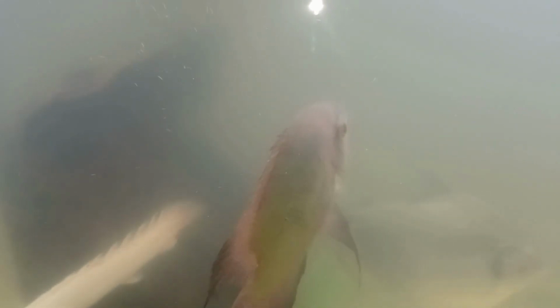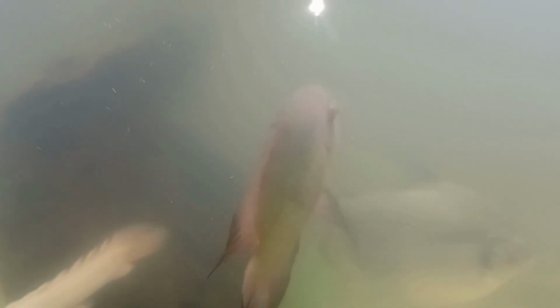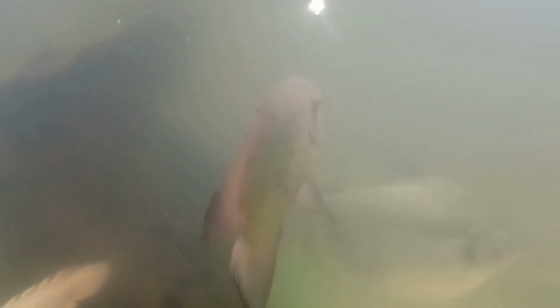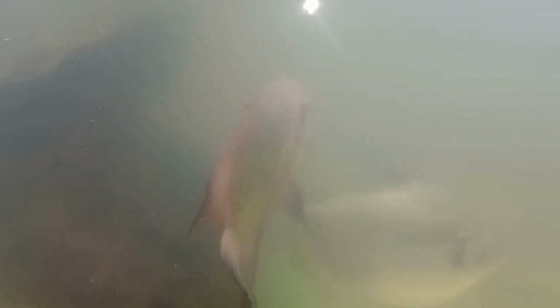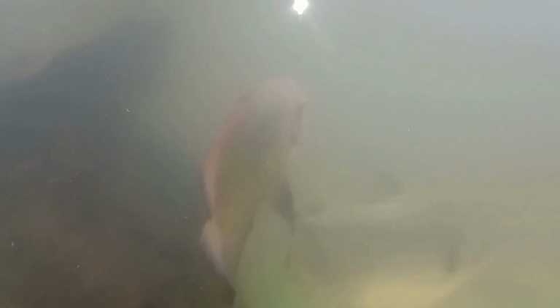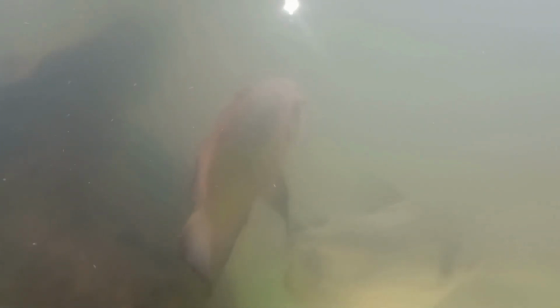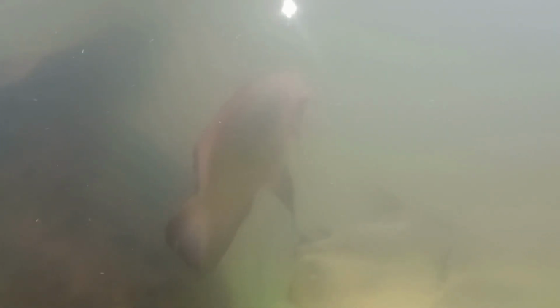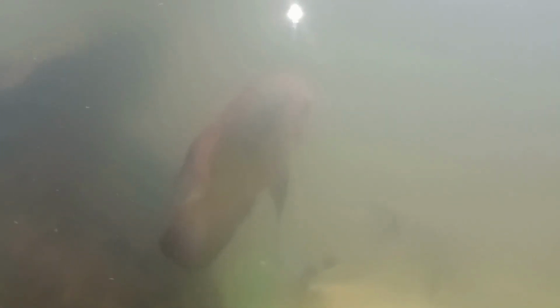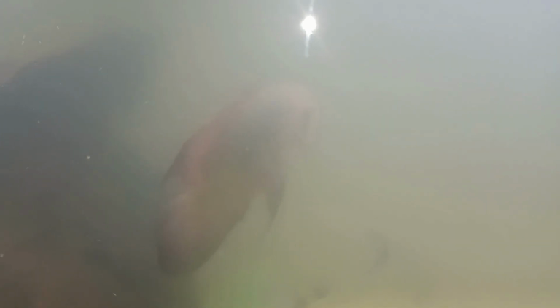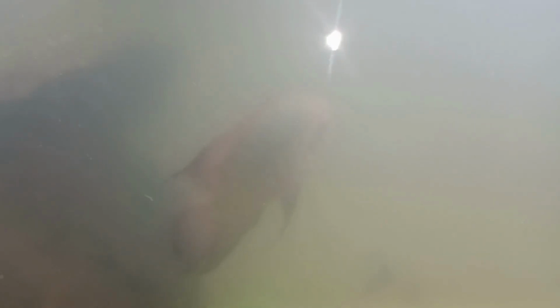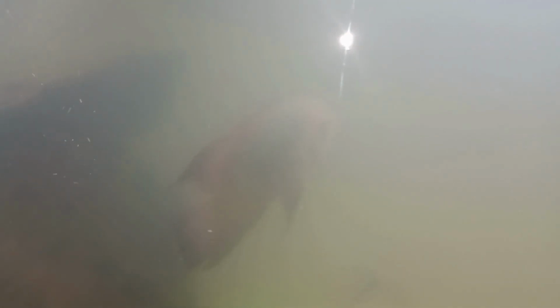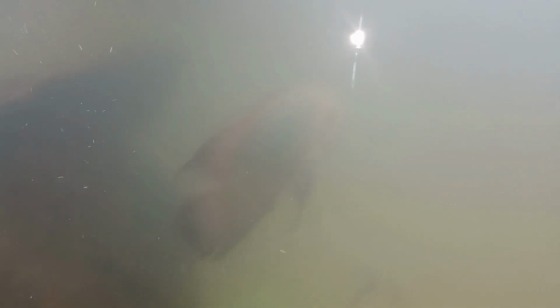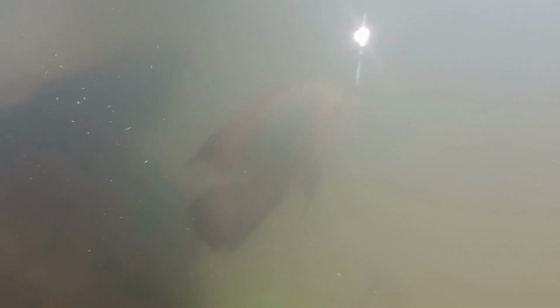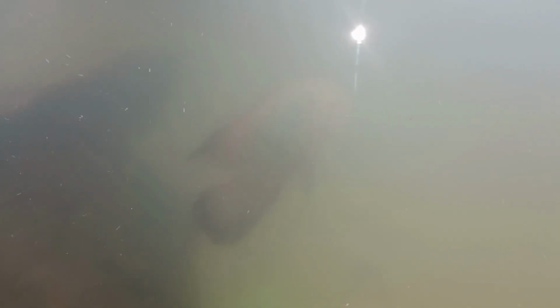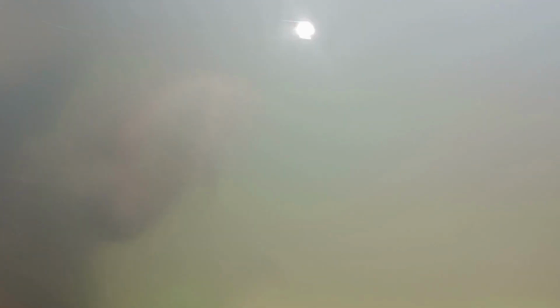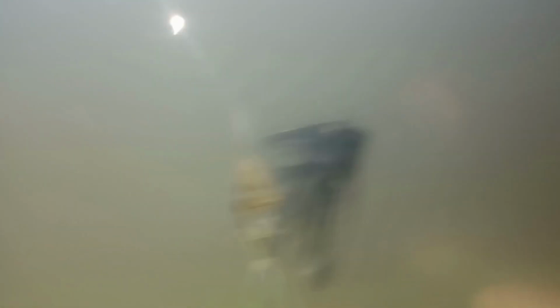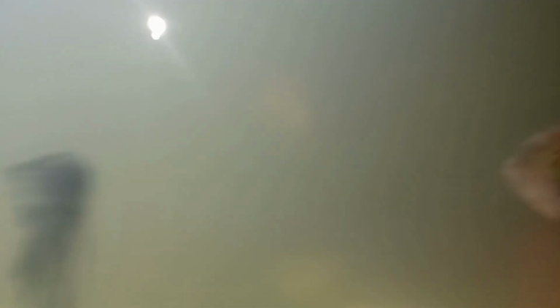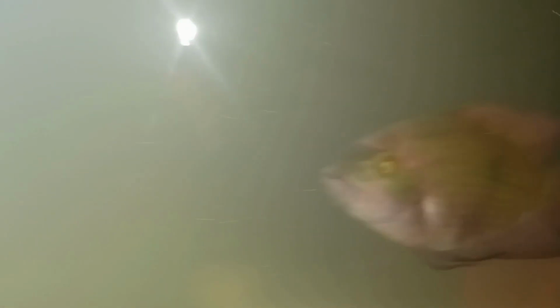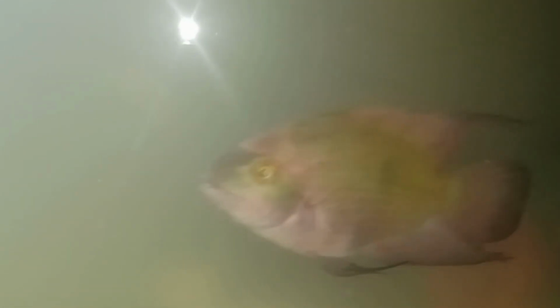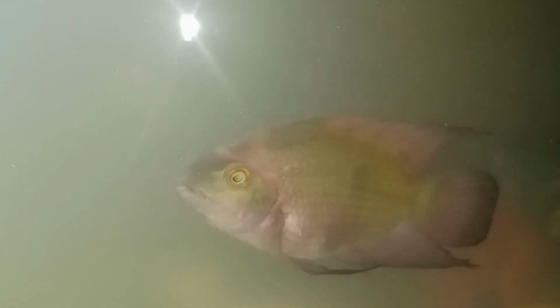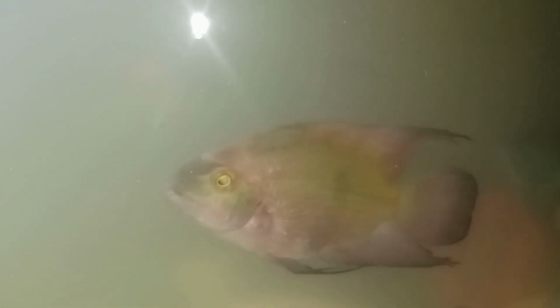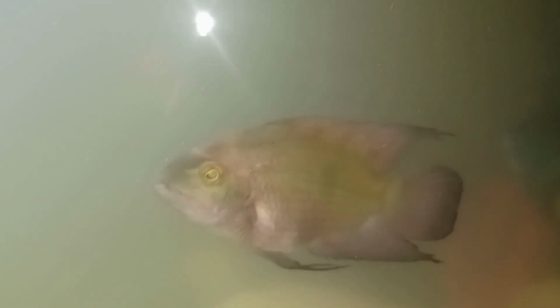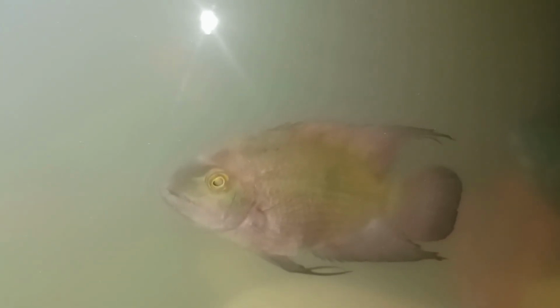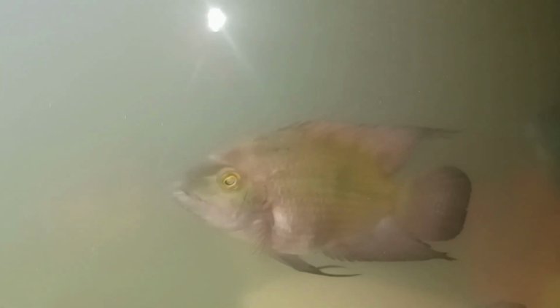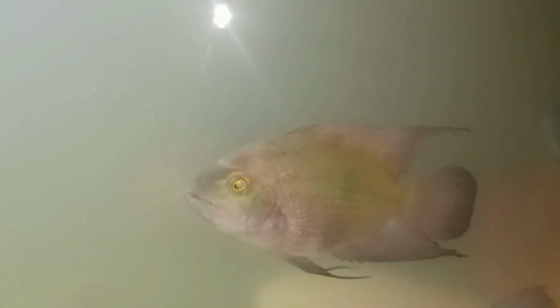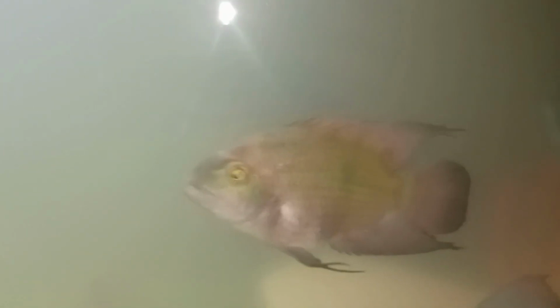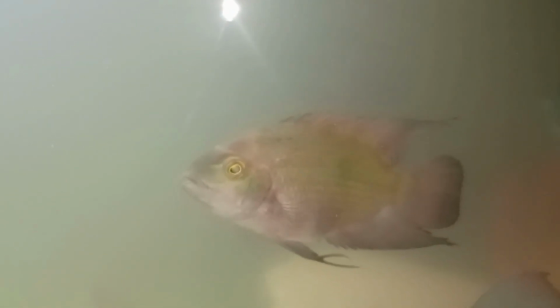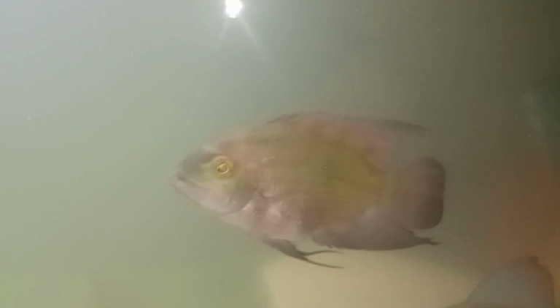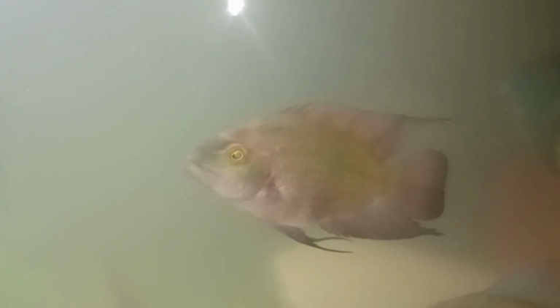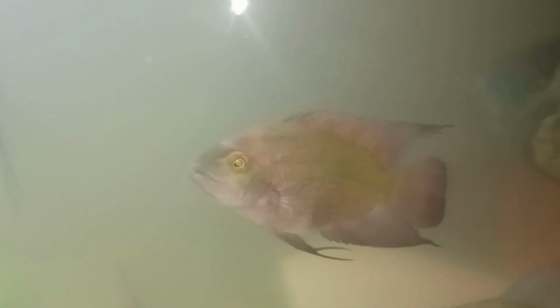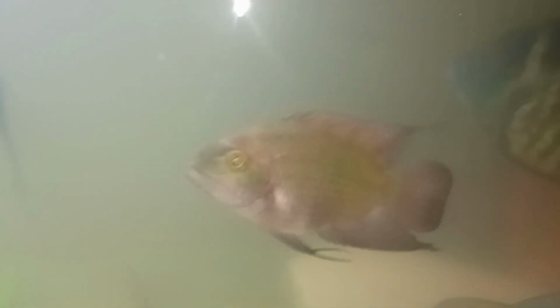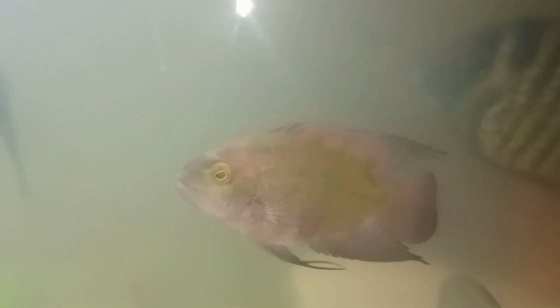Here is my gorgeous male chocolate cichlid — beautiful red purplish-brown color, which I love chocolate cichlids for. And I believe this one right here is my smaller female. I believe that's a female chocolate — both of them are very beautiful.